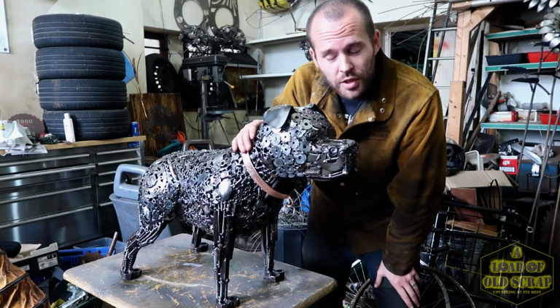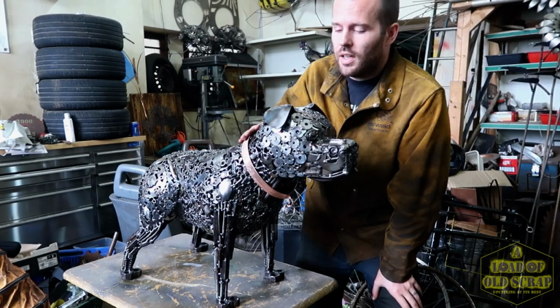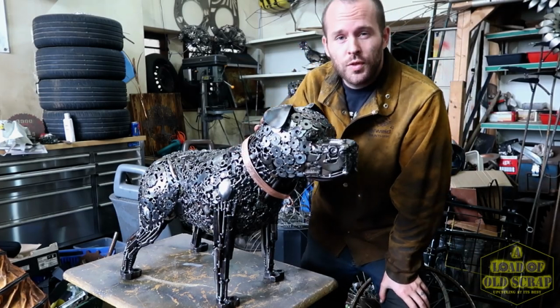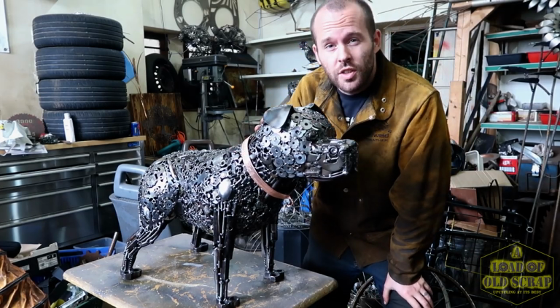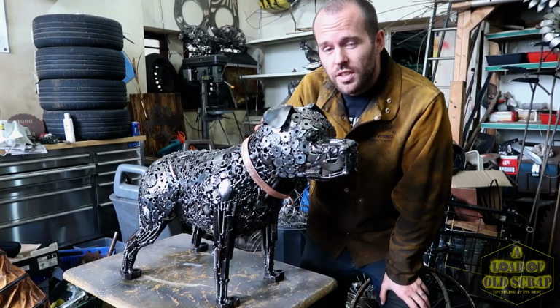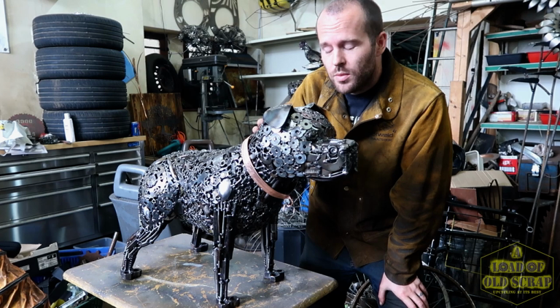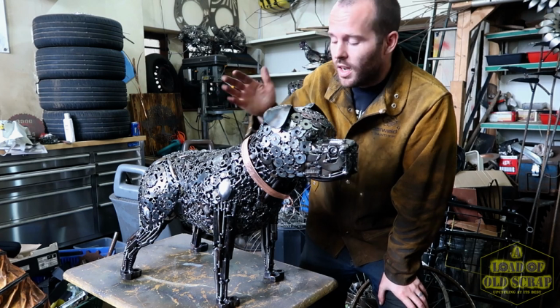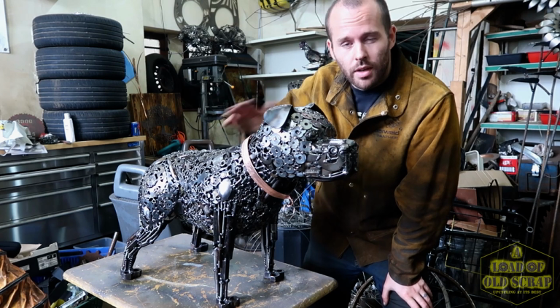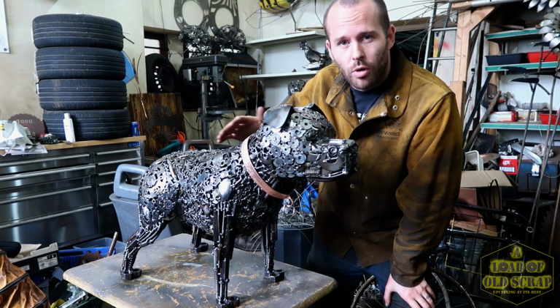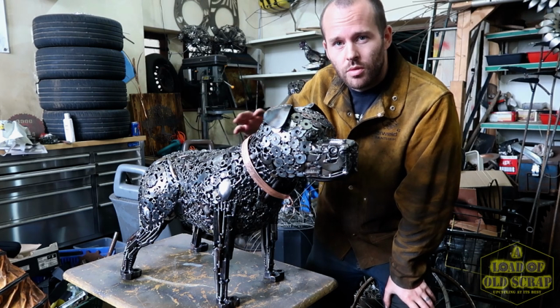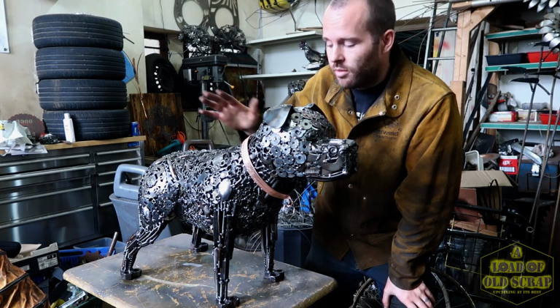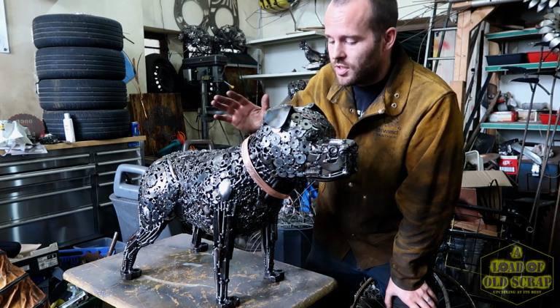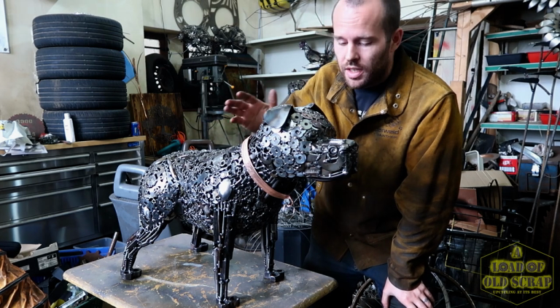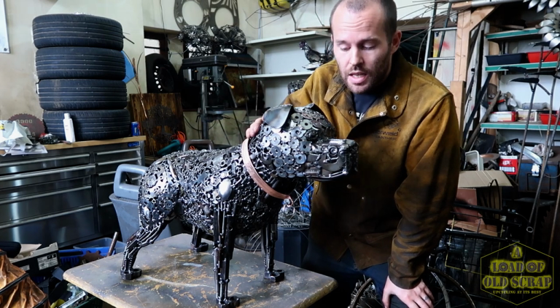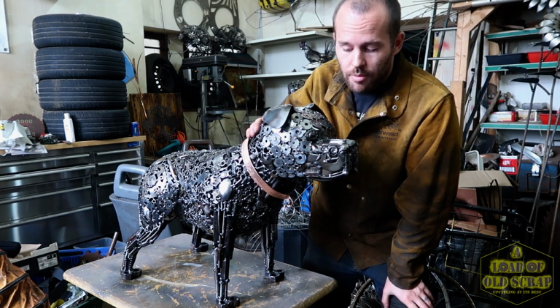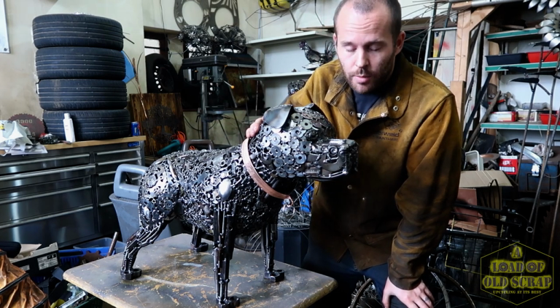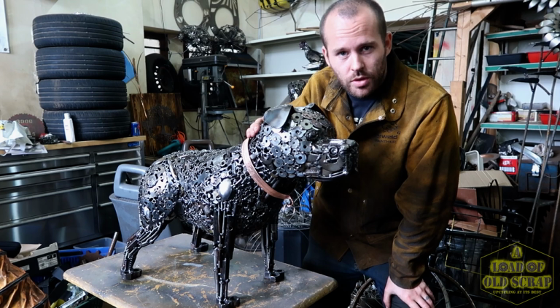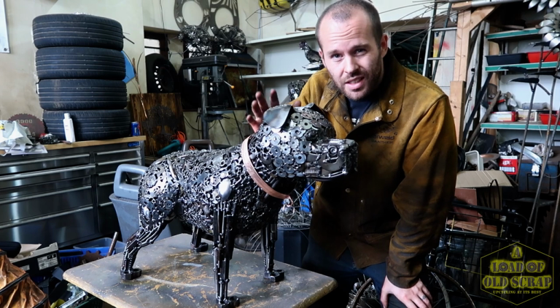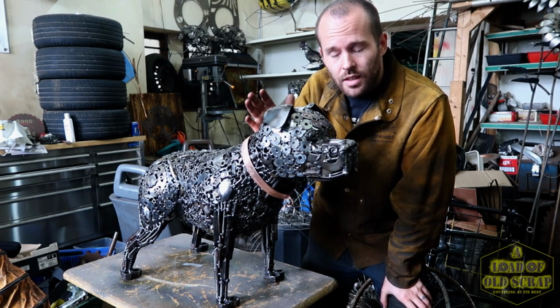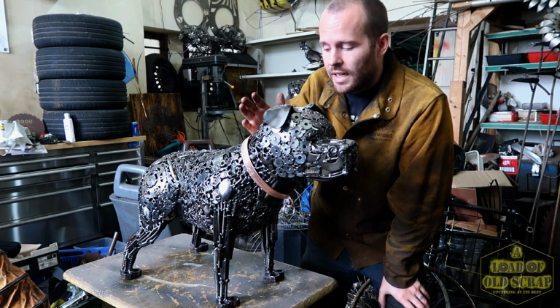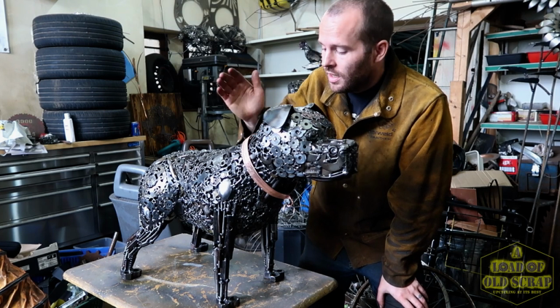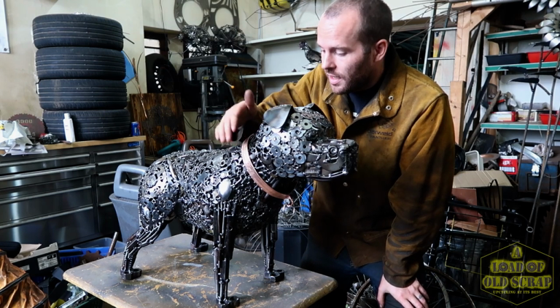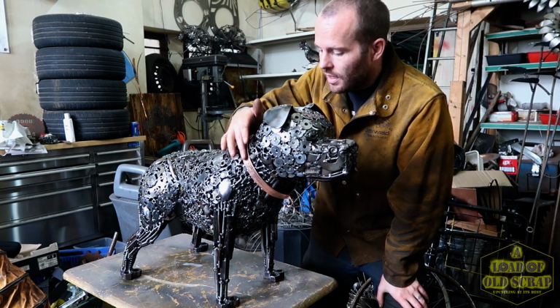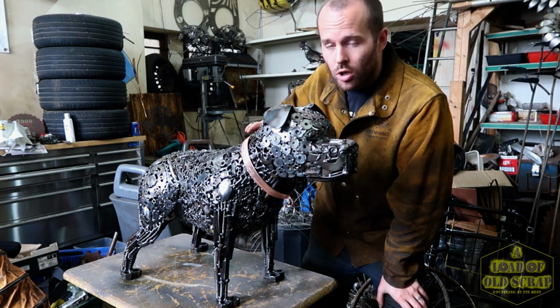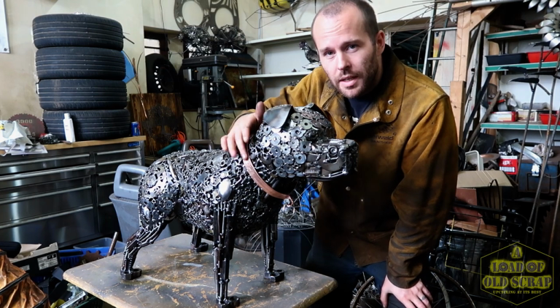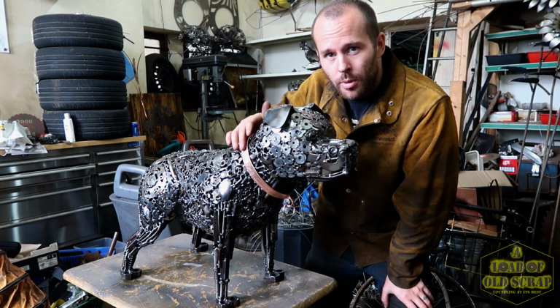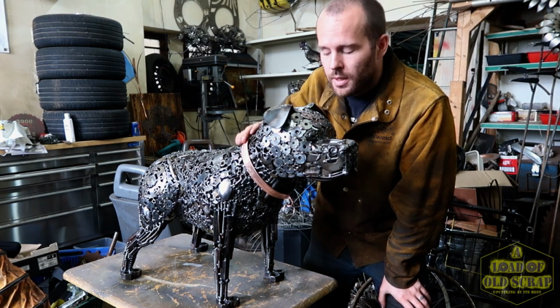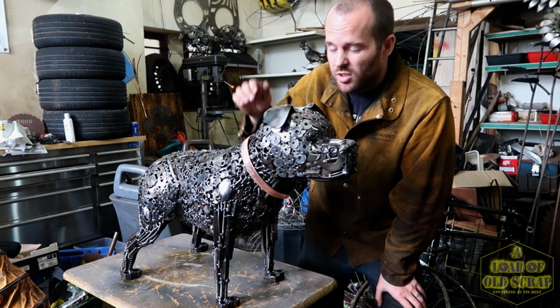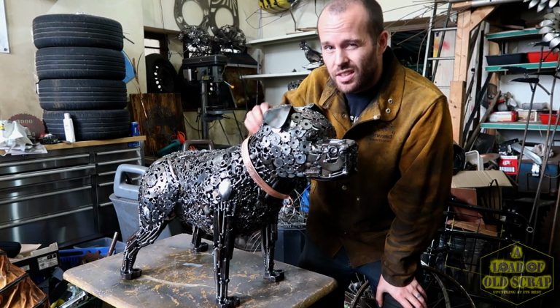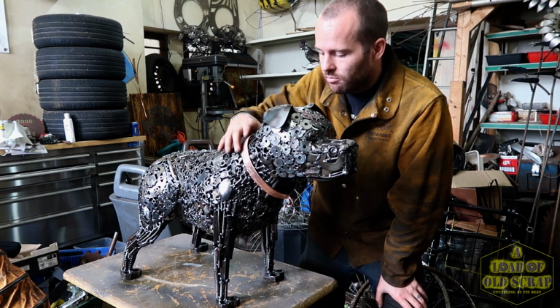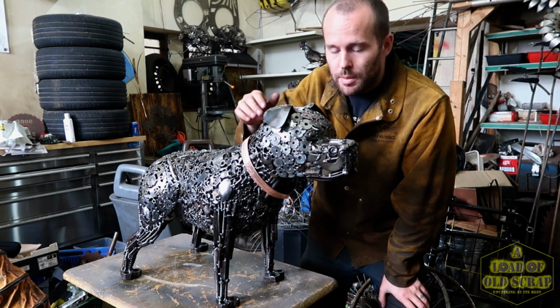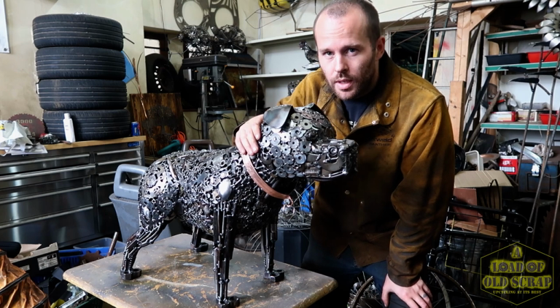He's finished. The last few finishing touches I did were just a bit of wire brush over the entire thing, a couple of coats of clear acrylic lacquer, and the collar made out of copper pipe — just flattened and shaped around there.